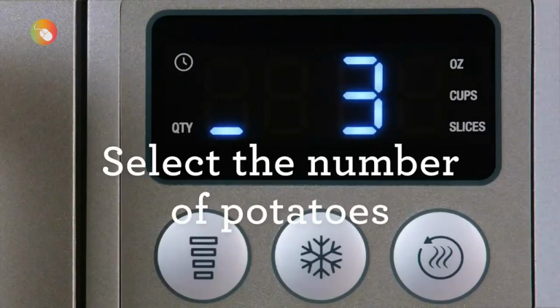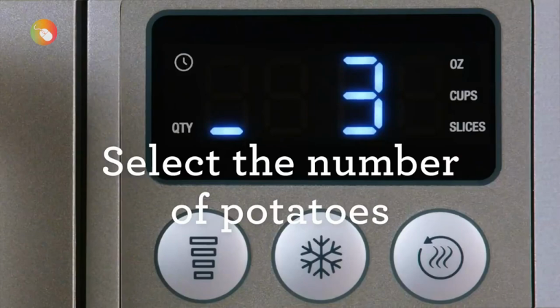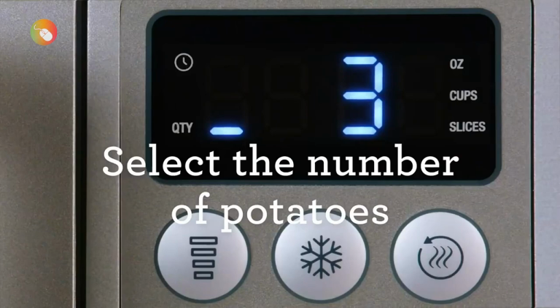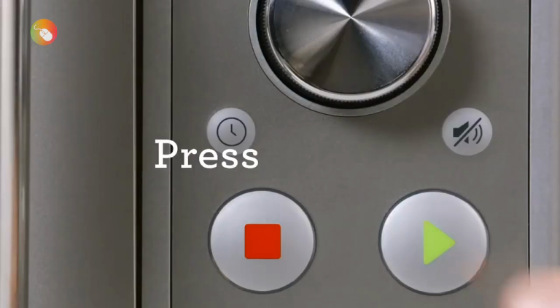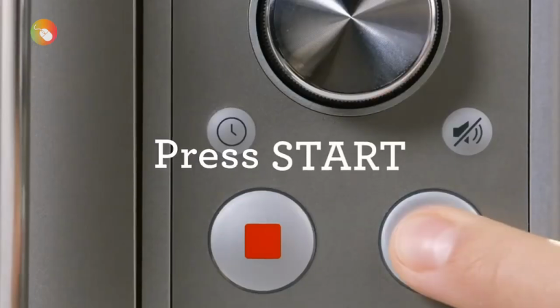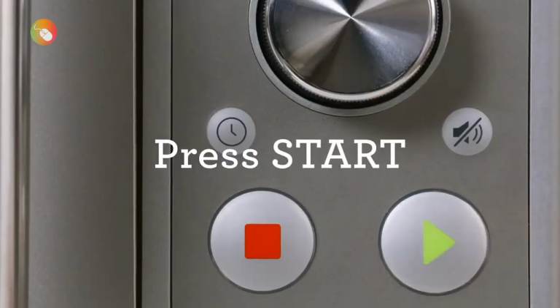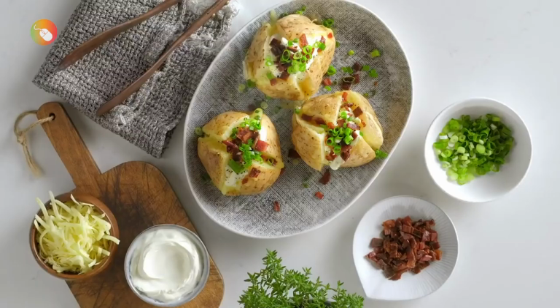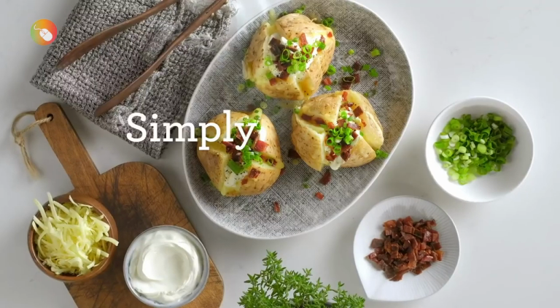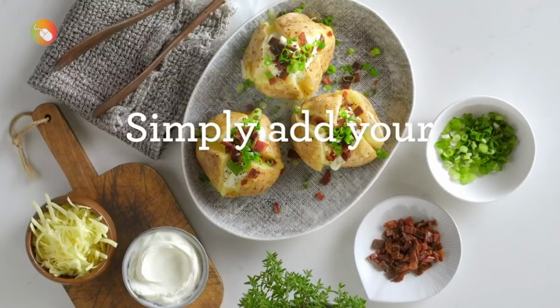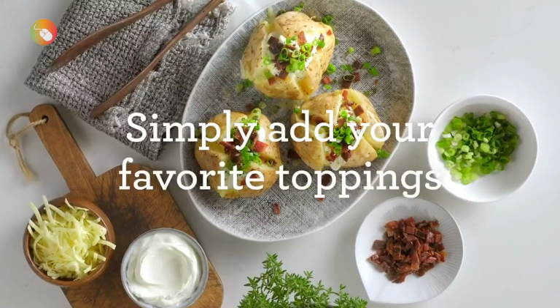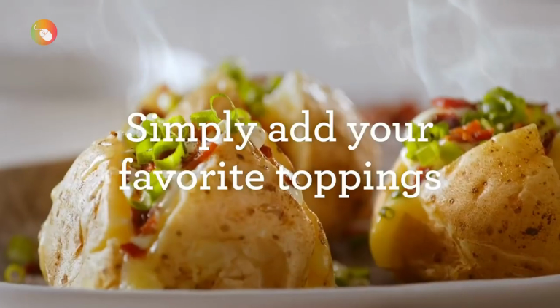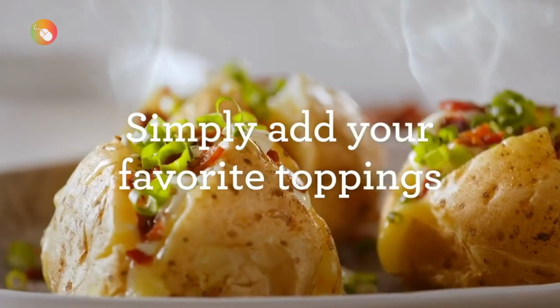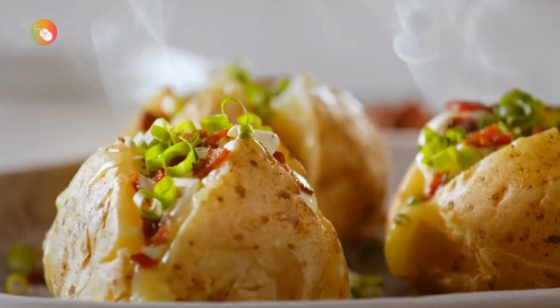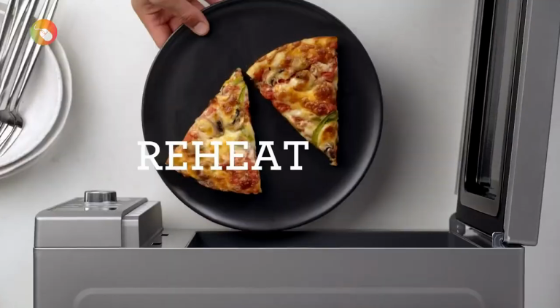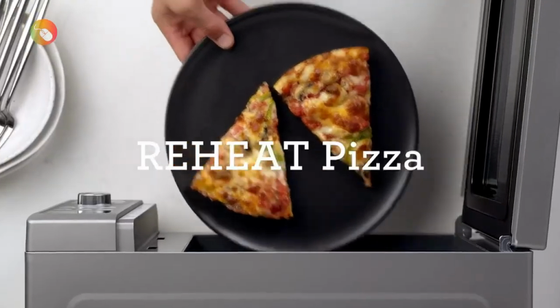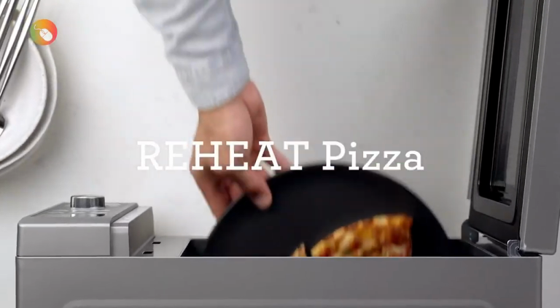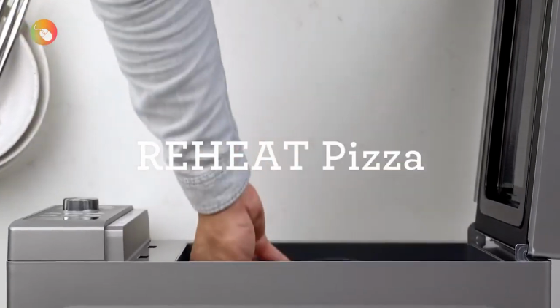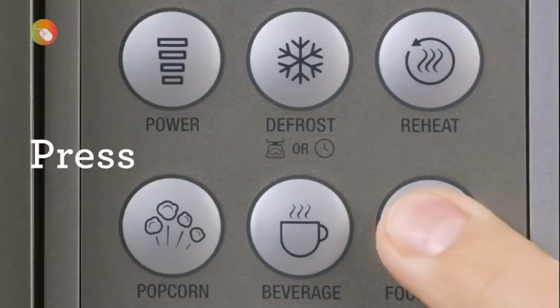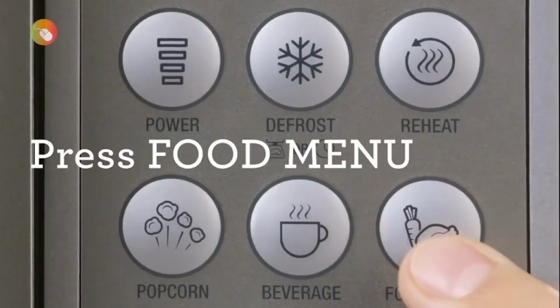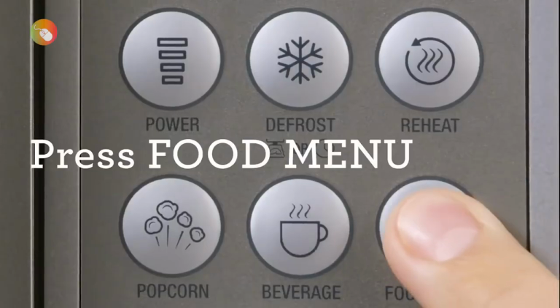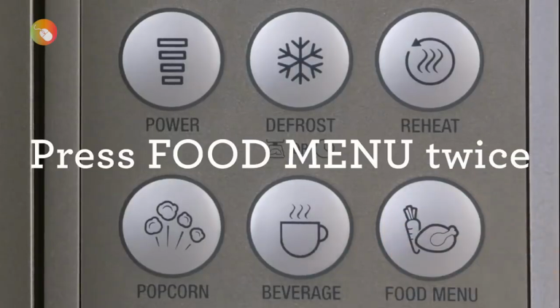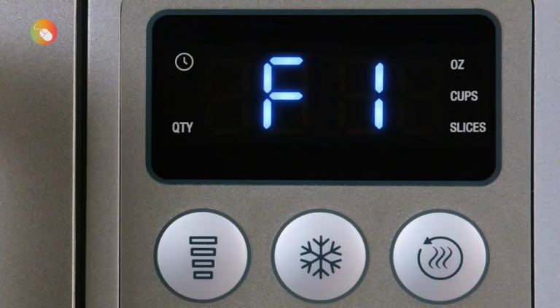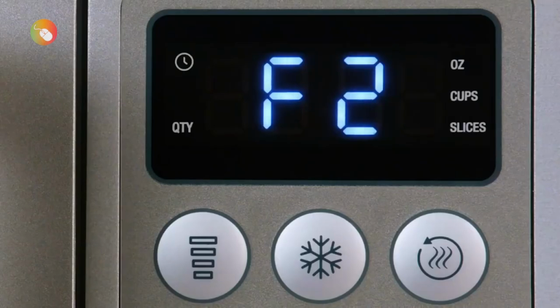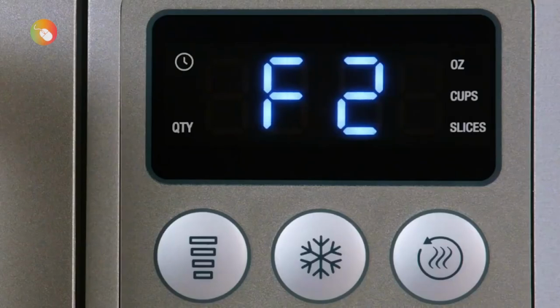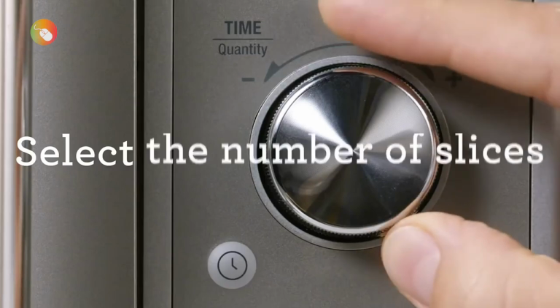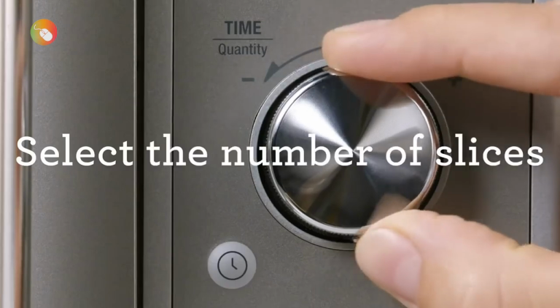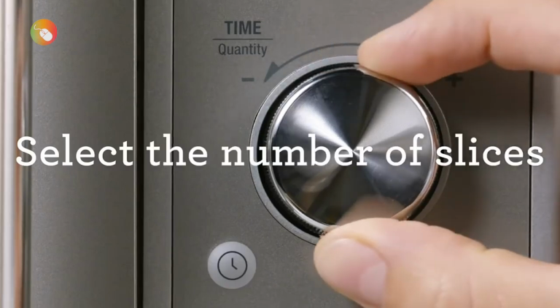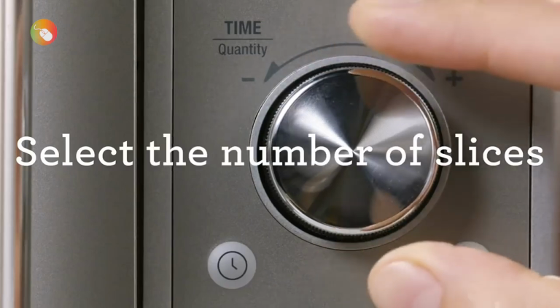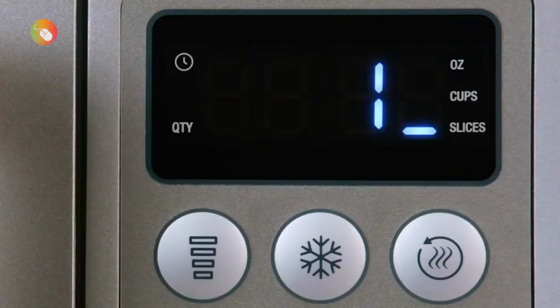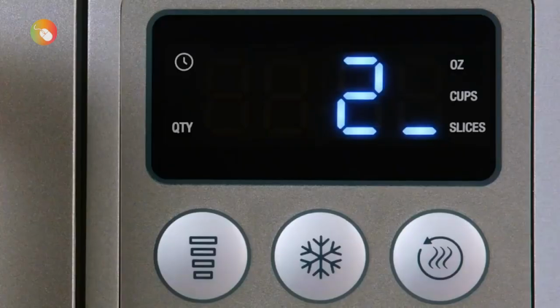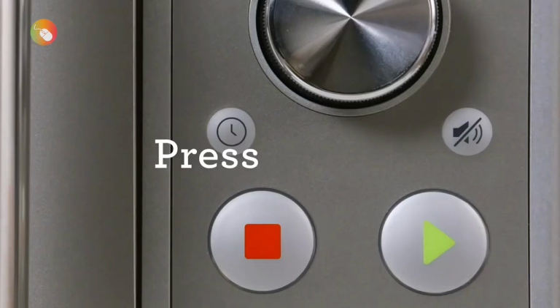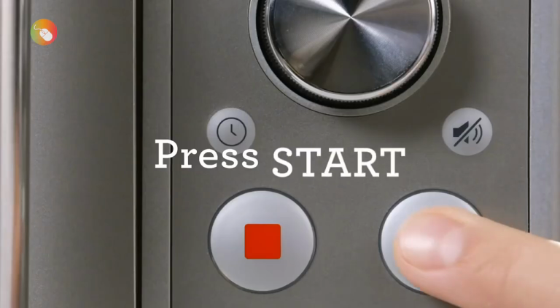Take note: the food menu presets are coded, but conveniently the key is hidden inside the microwave. In our tests, the popcorn preset popped almost all of the kernels but unfortunately did burn a few pieces of popcorn.